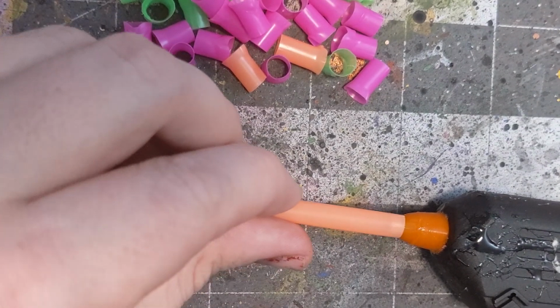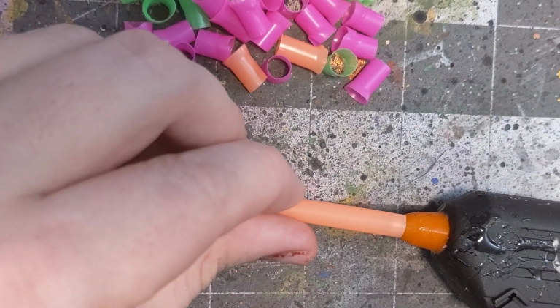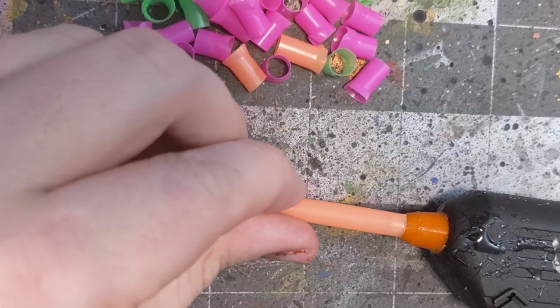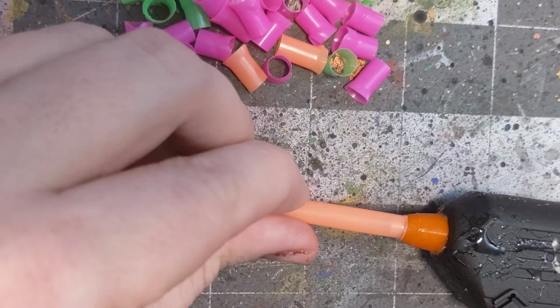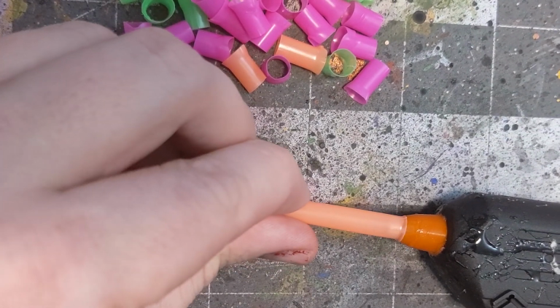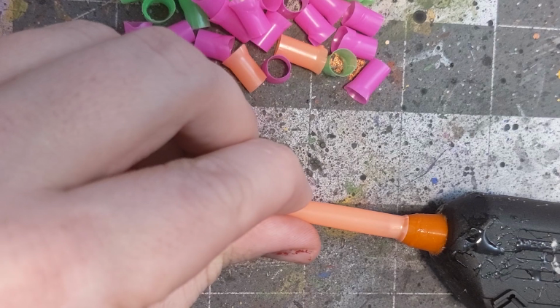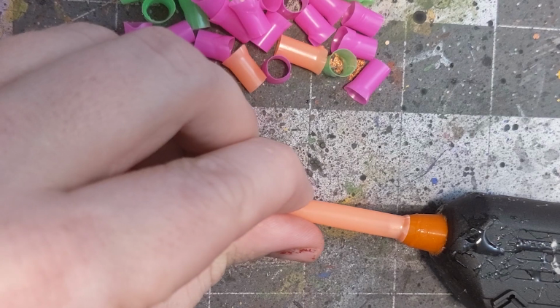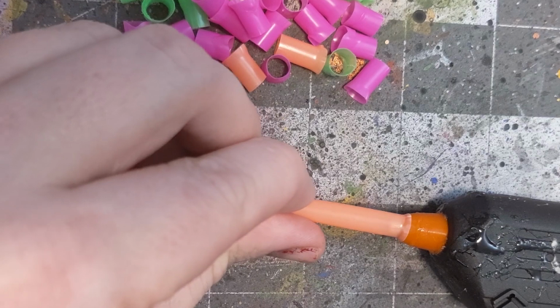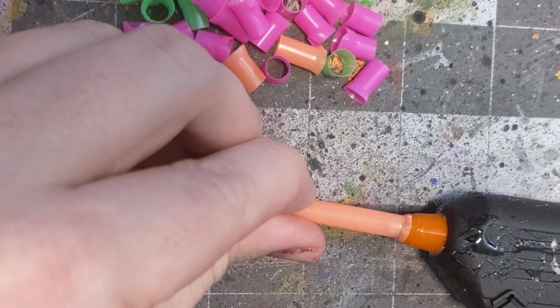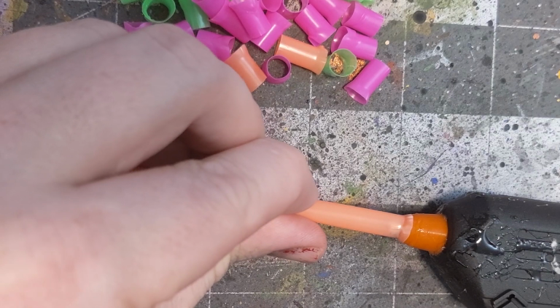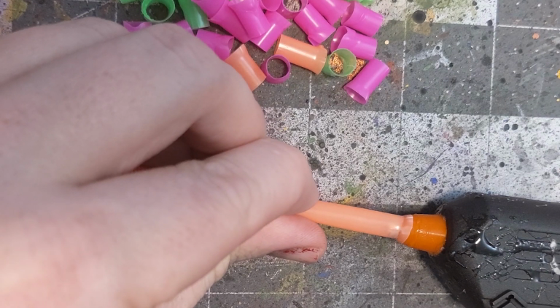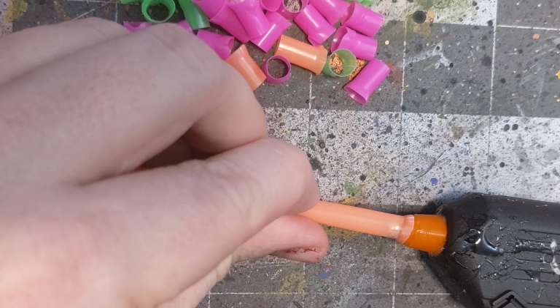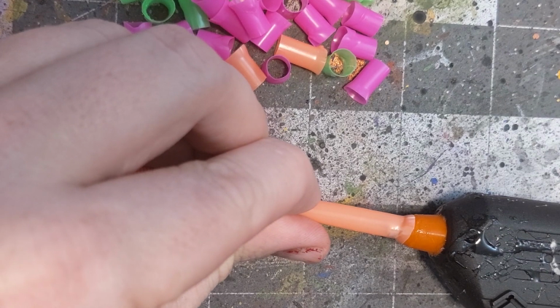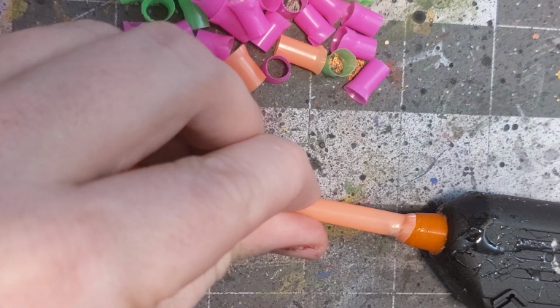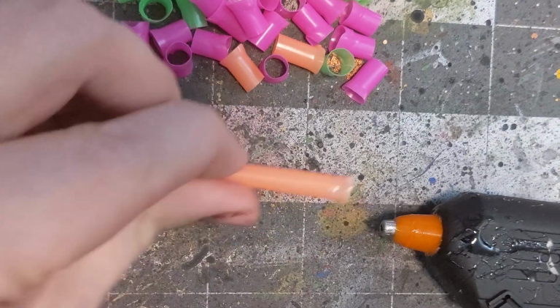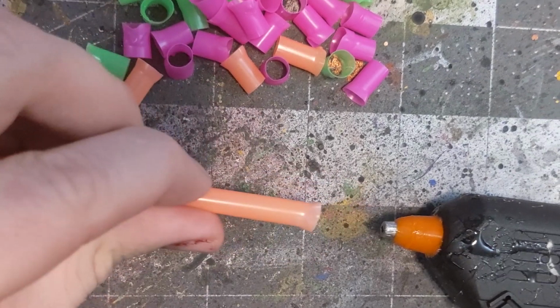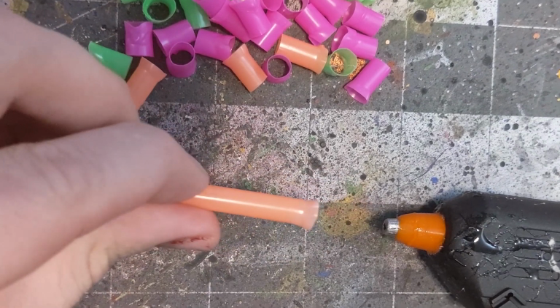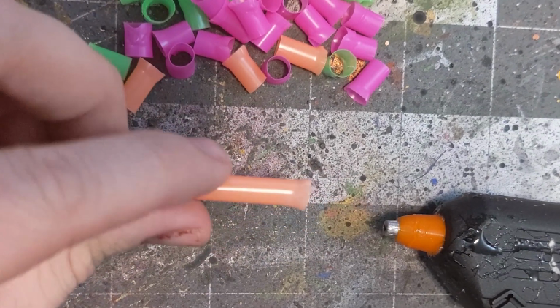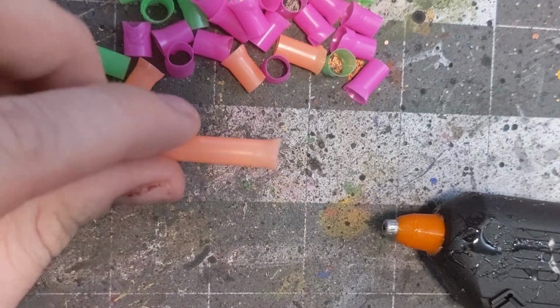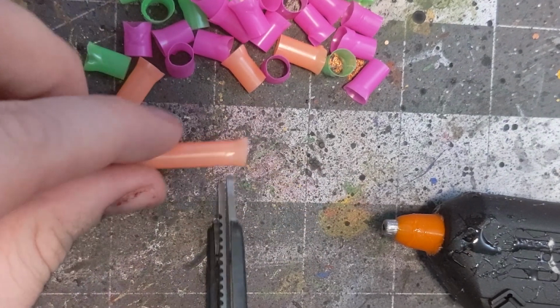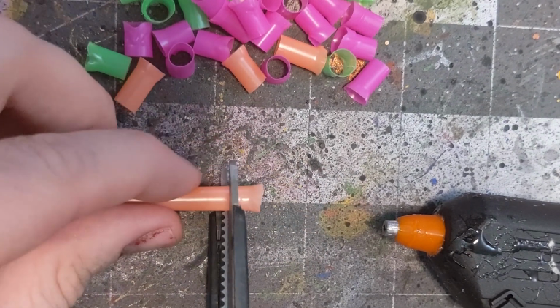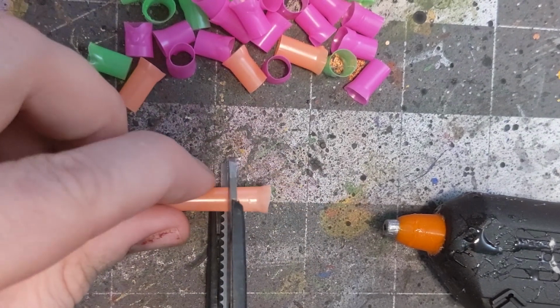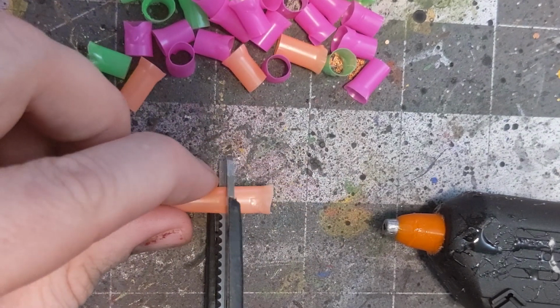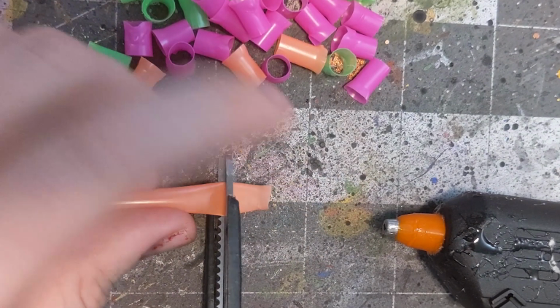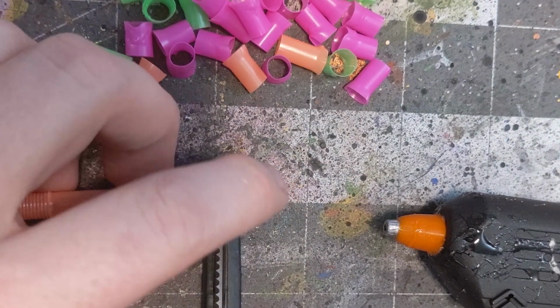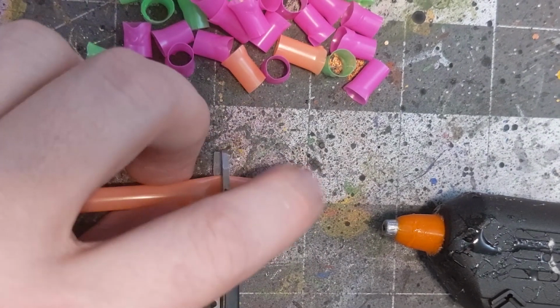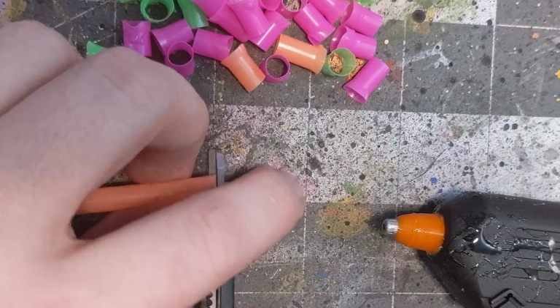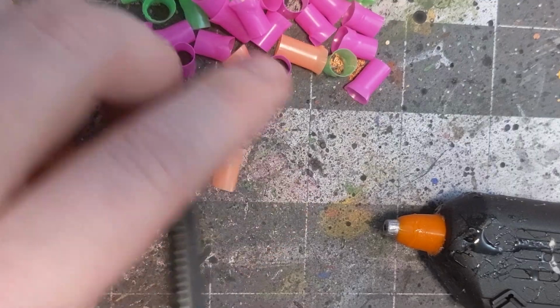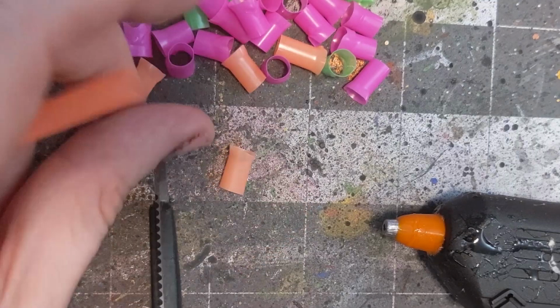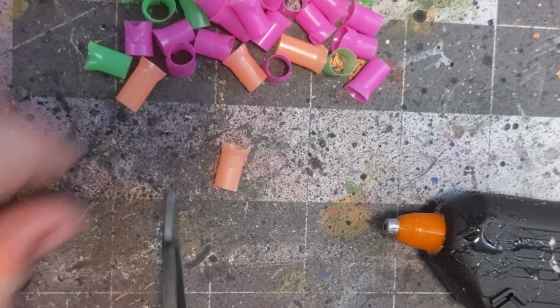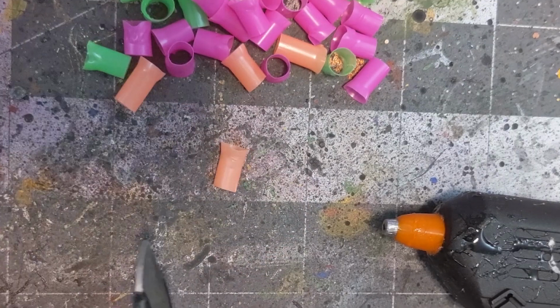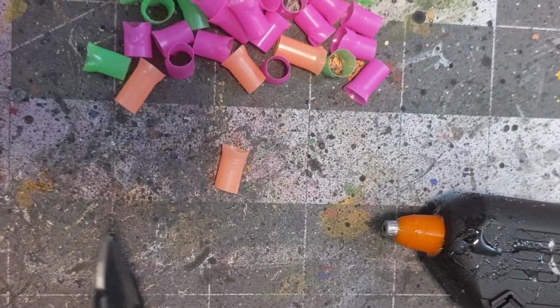I found that a high-temp or fully metal tip just makes the plastic melt too quickly and stick to the glue gun tip. We're just trying to get a slight flare out here, so be gentle, and then cut them to about three-eighths of an inch. These are going to make up the trunks of the trees.